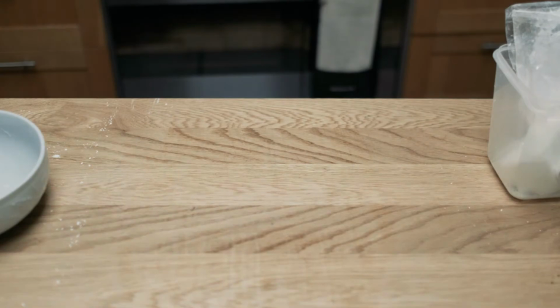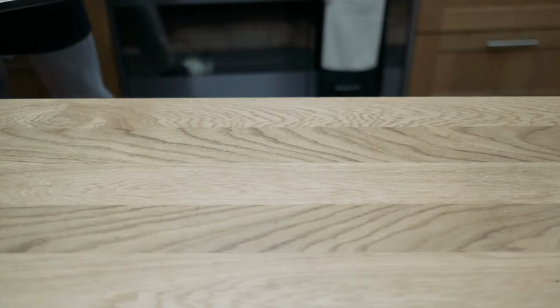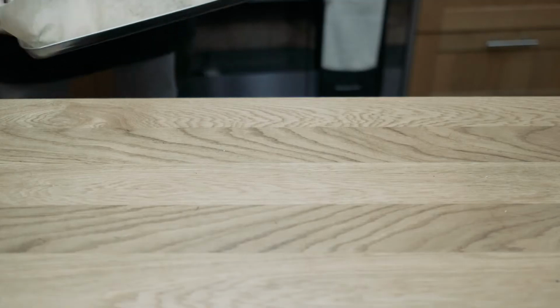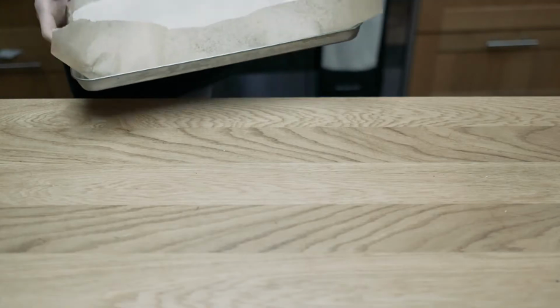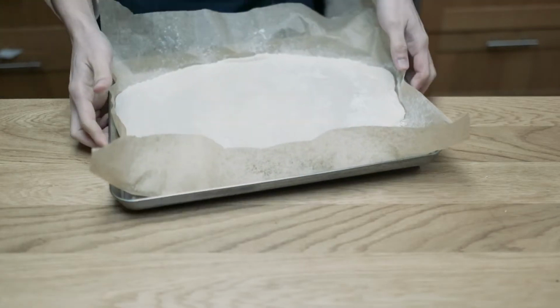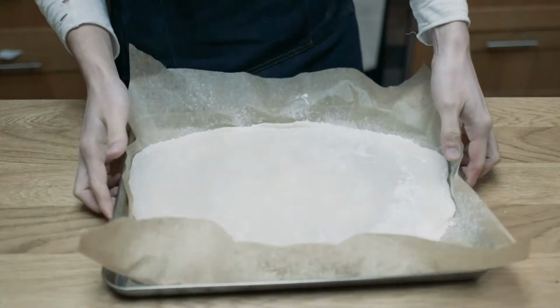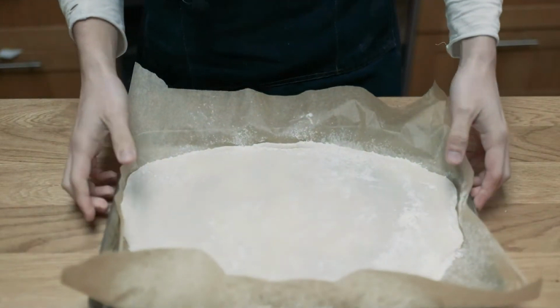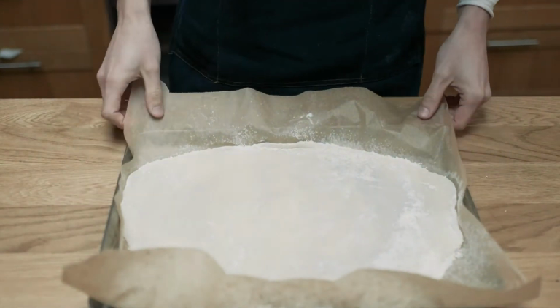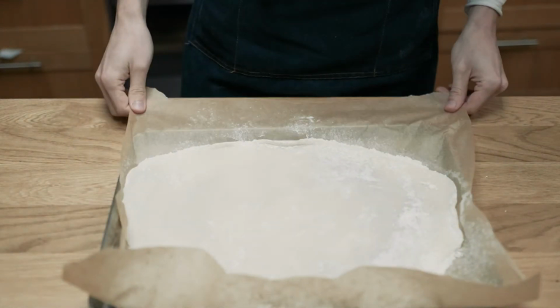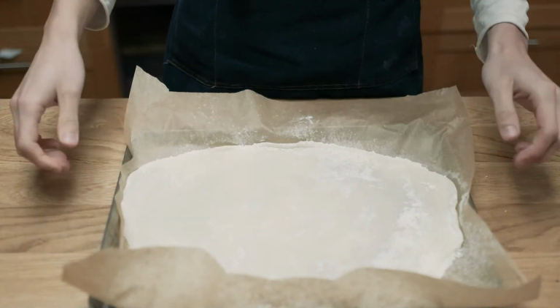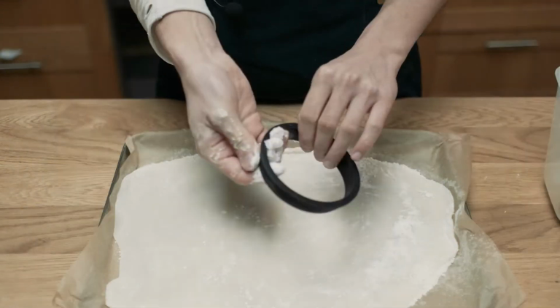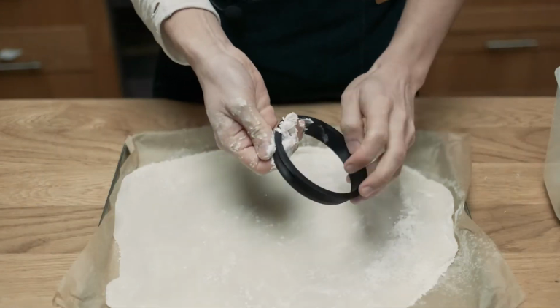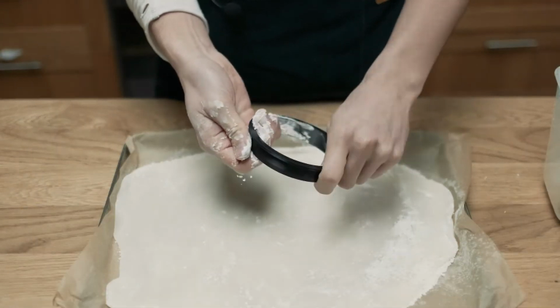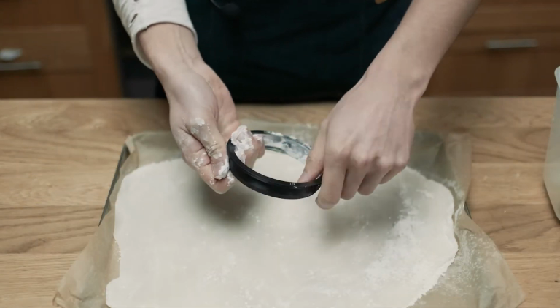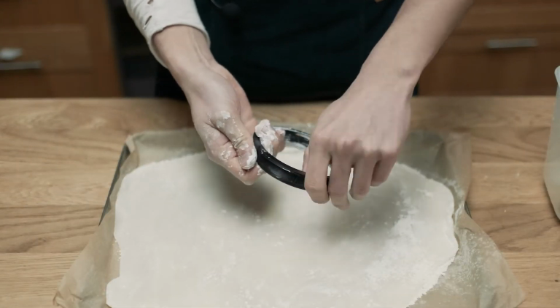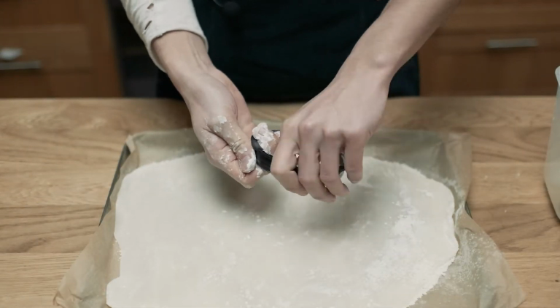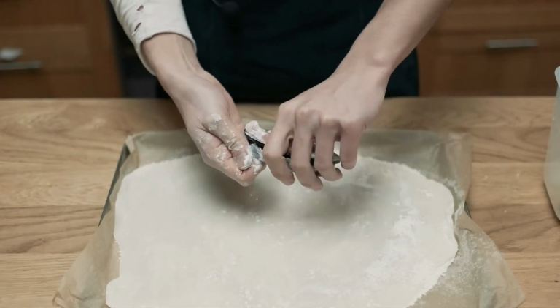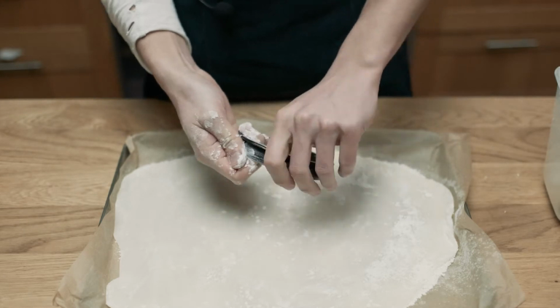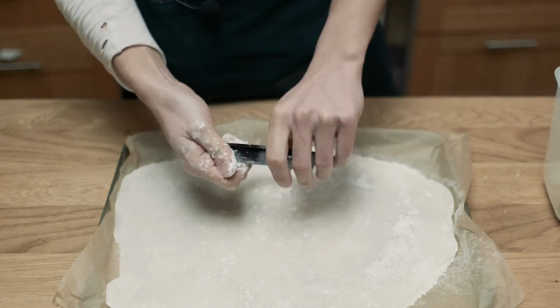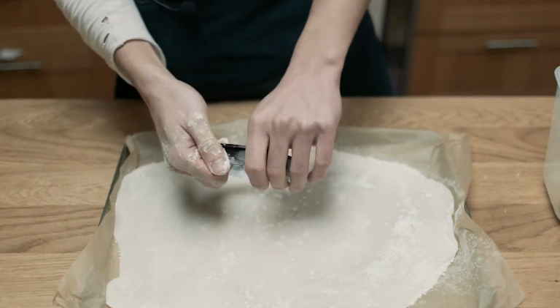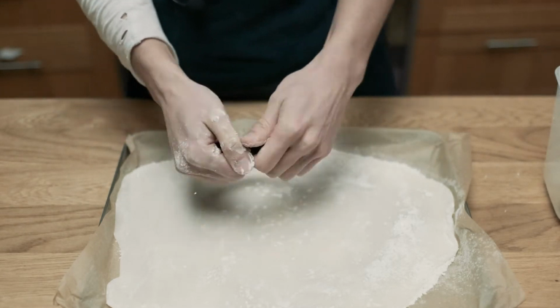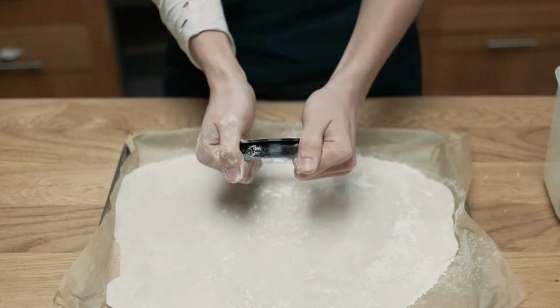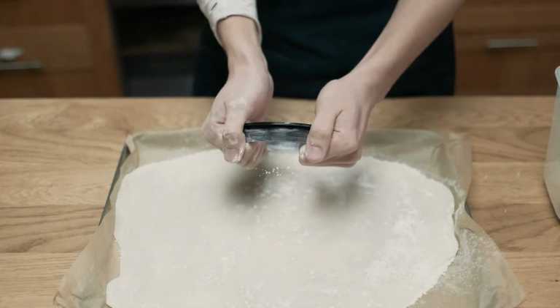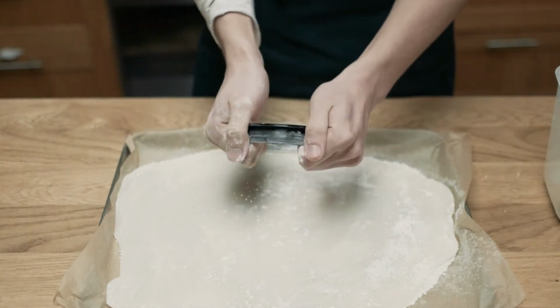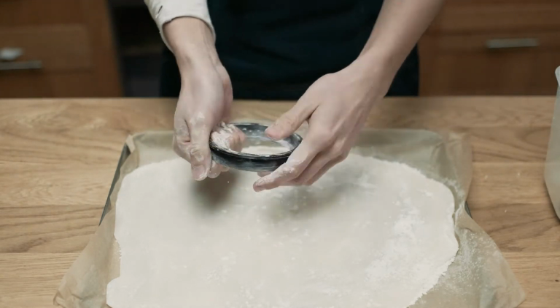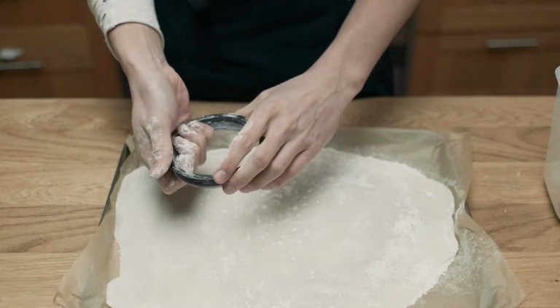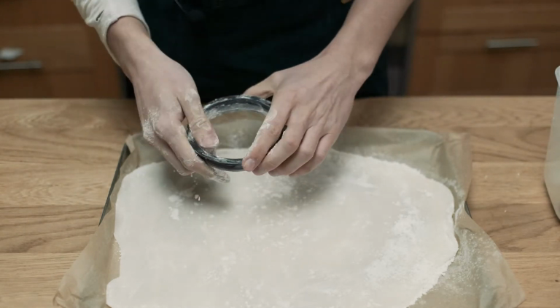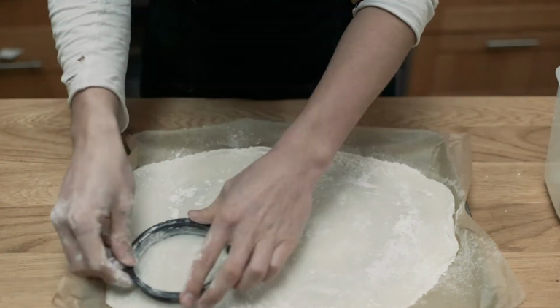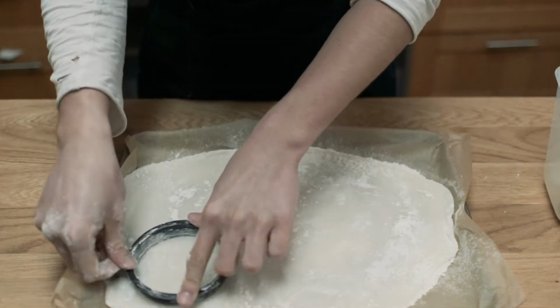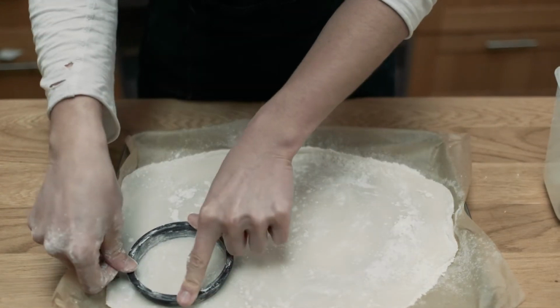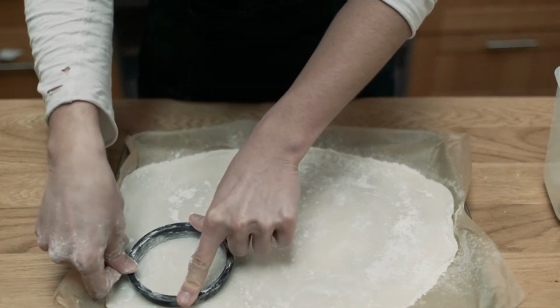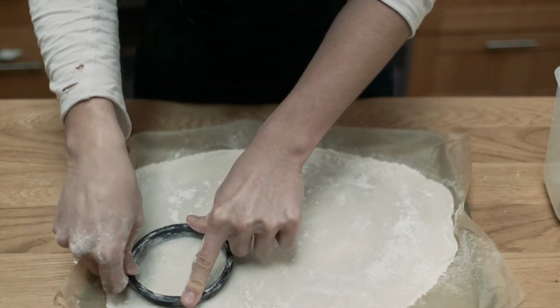A few minutes later the mochi is cooled off and we can cut our mochi wrappers. I didn't have a cookie cutter big enough for this, so I asked my sister to 3D print one for me and it turned out perfect. I'll probably ask her to print some more in different sizes.